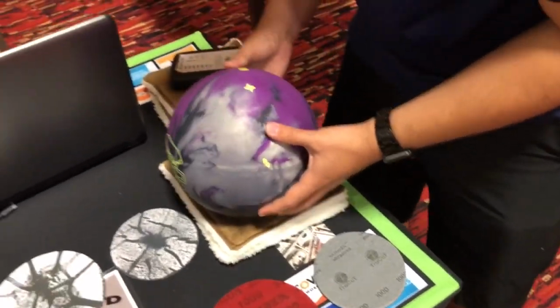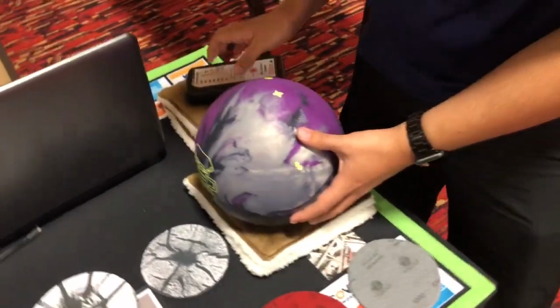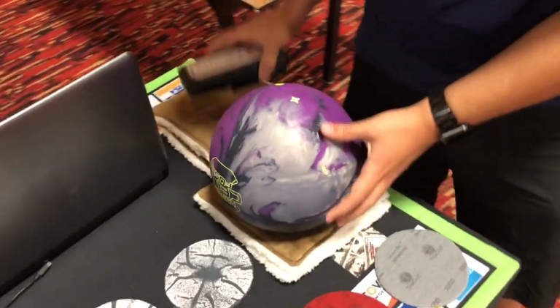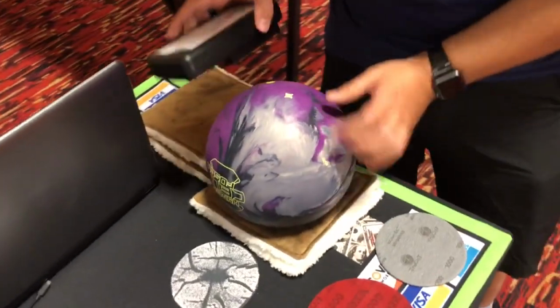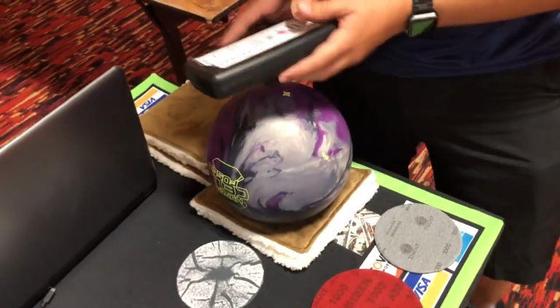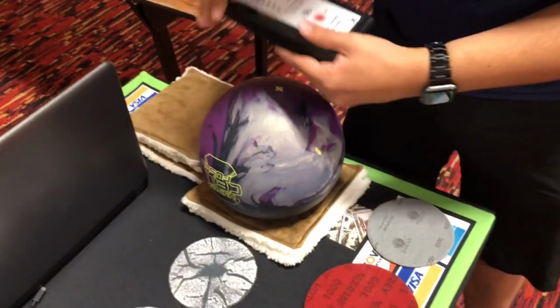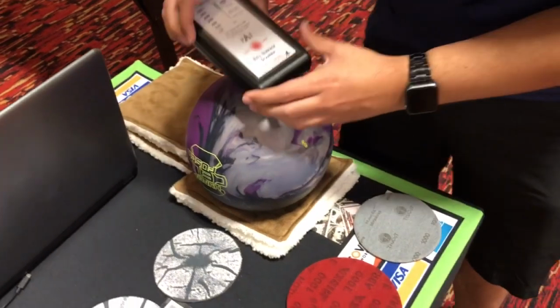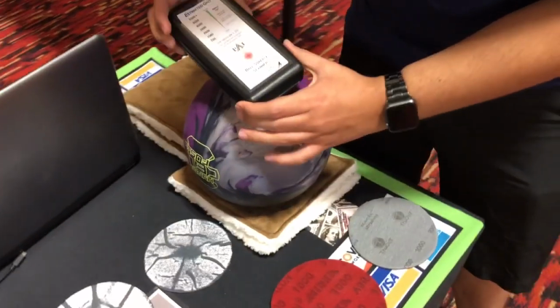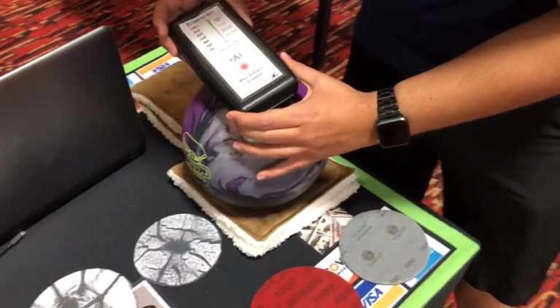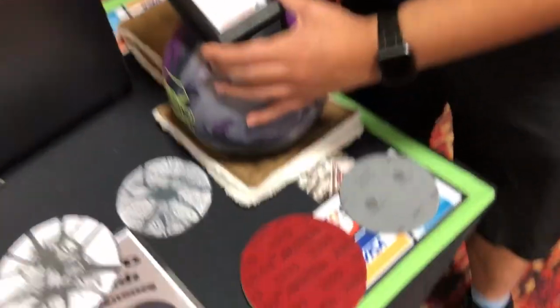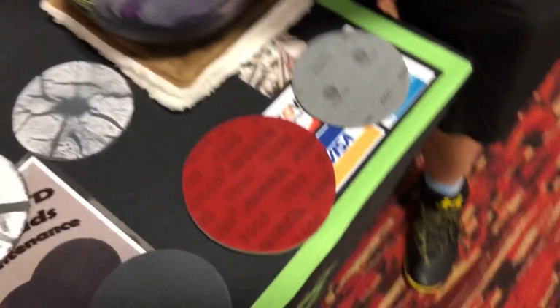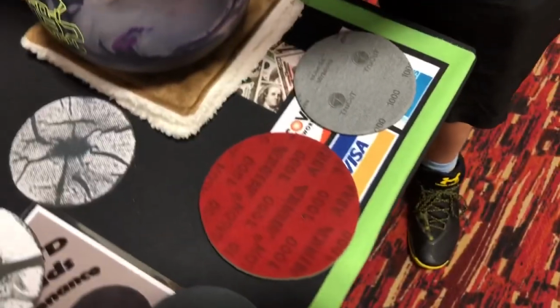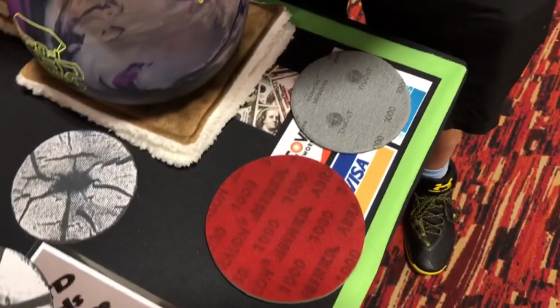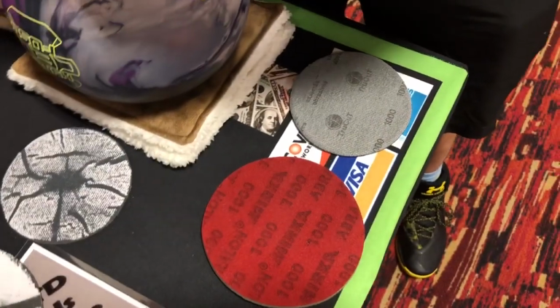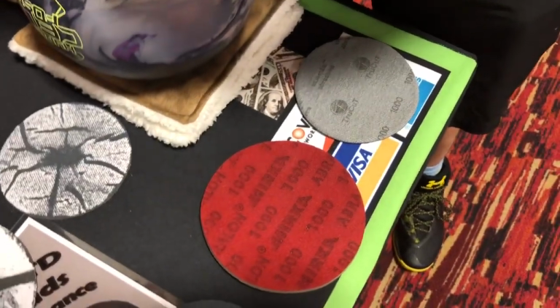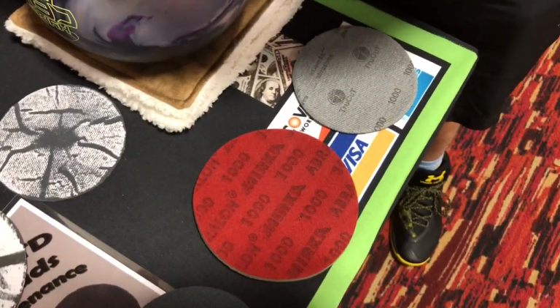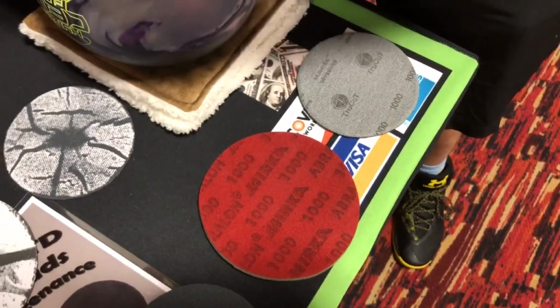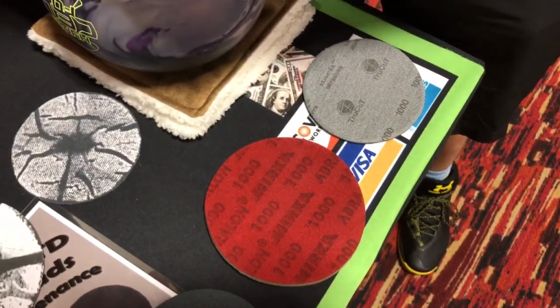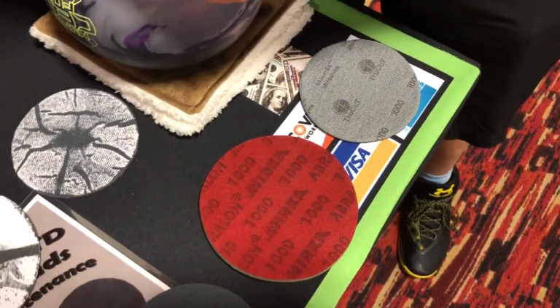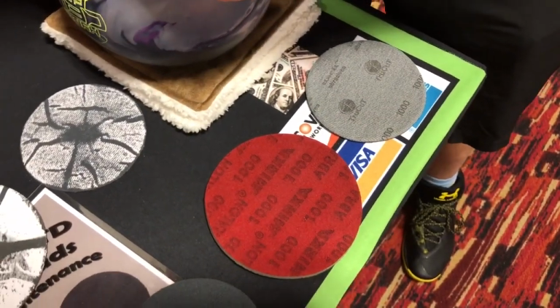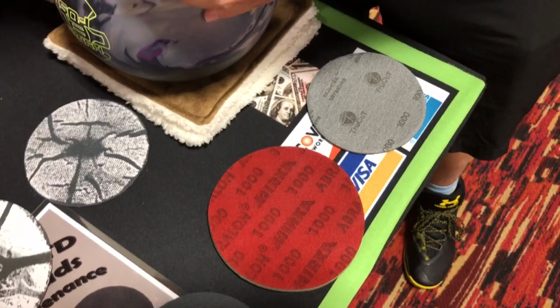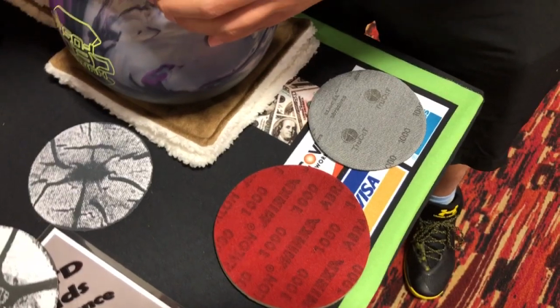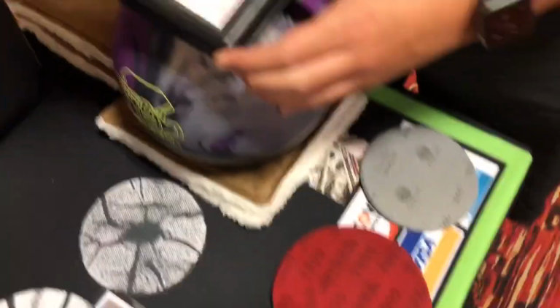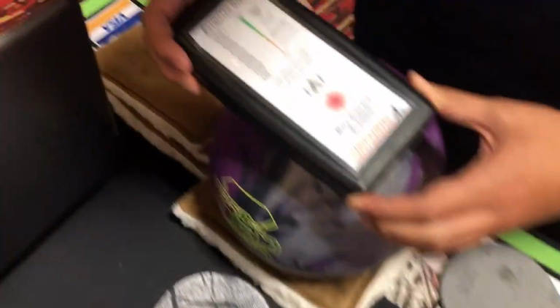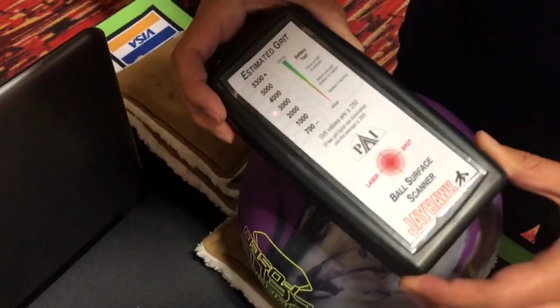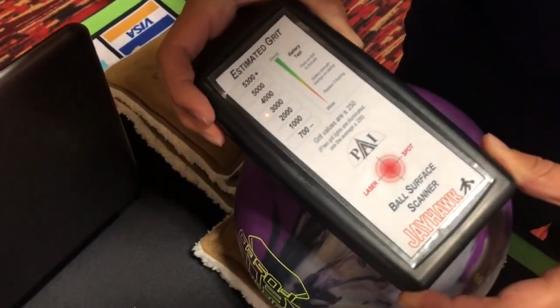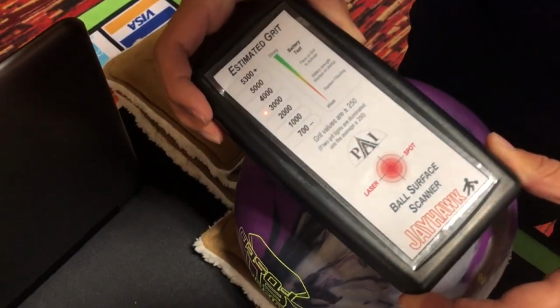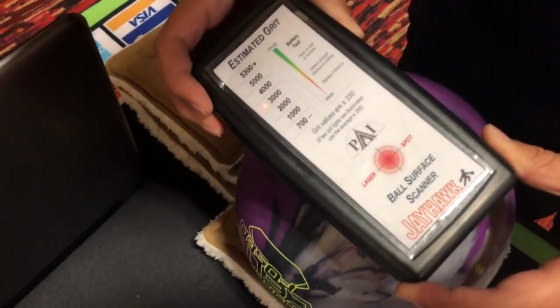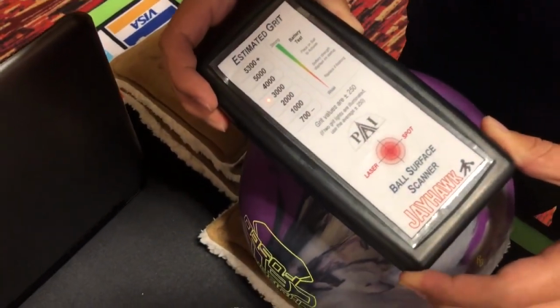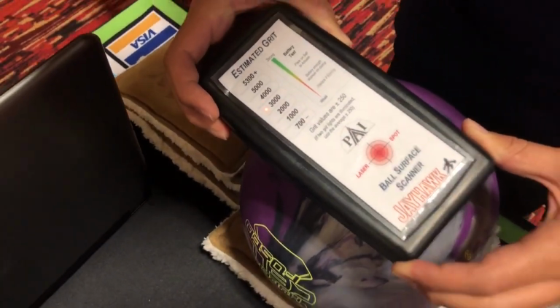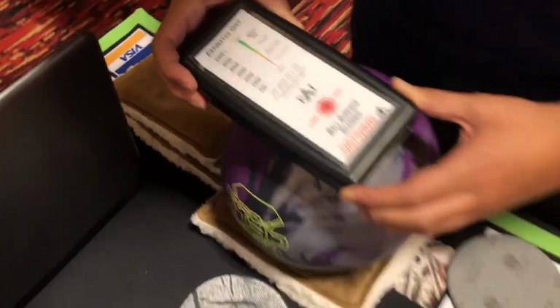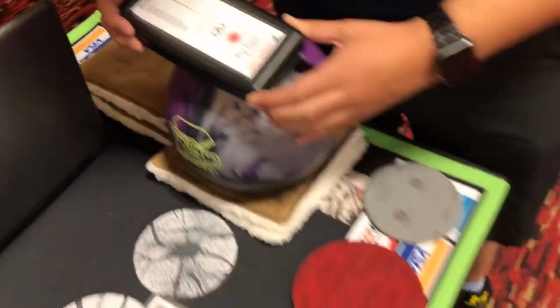But here's the other kicker — what about the Abralon side? Does the 1000 grit Abralon pad actually end up leaving a 1000 grit surface on the bowling ball? As you can see, it doesn't. It's about 3000 grit.